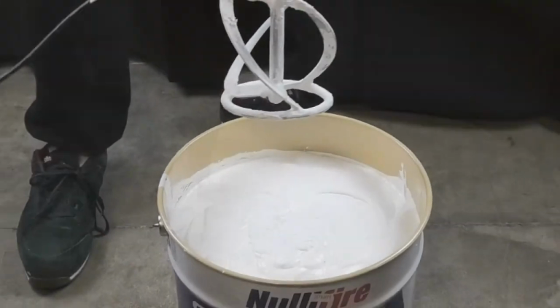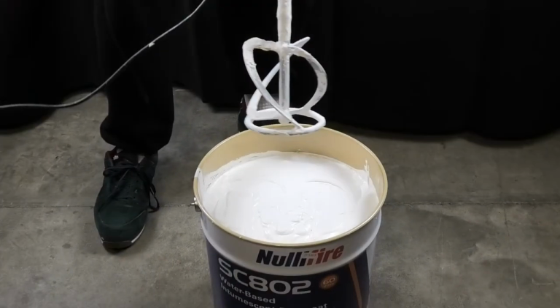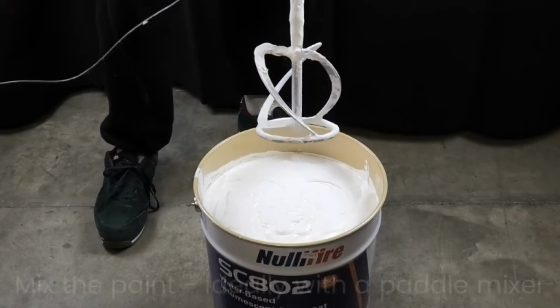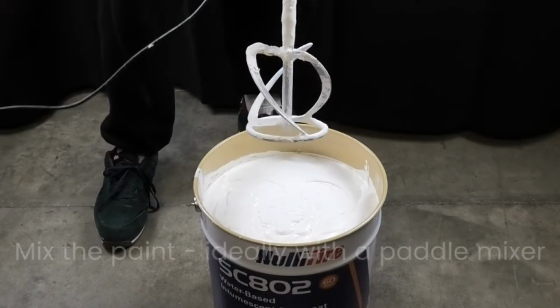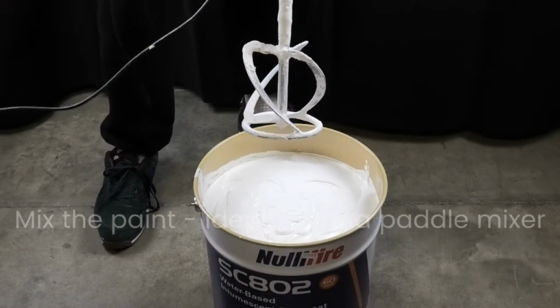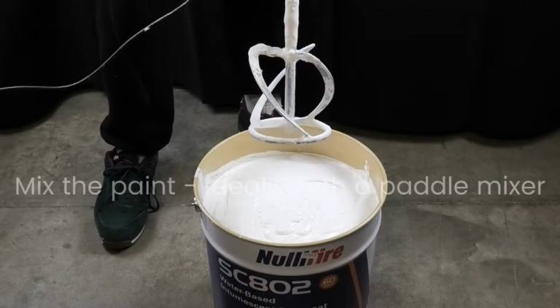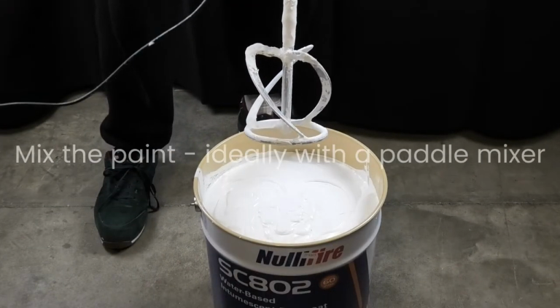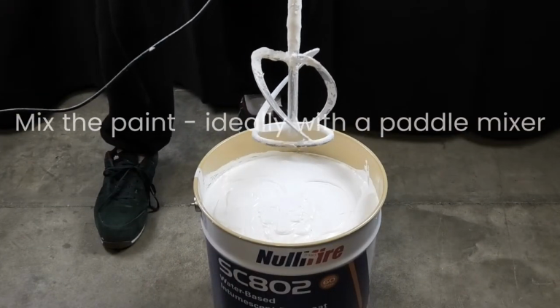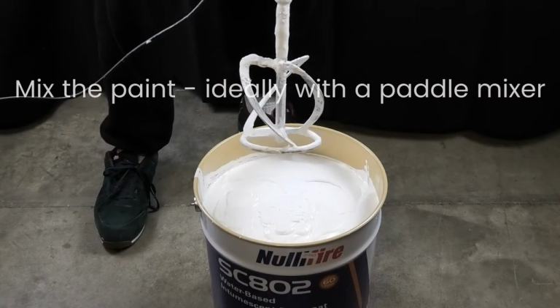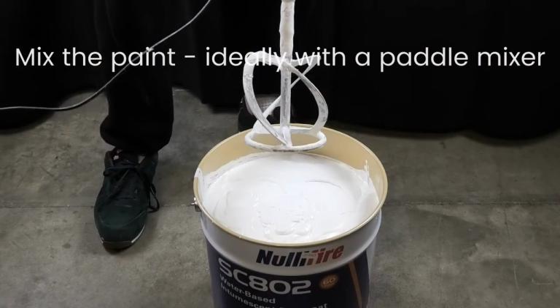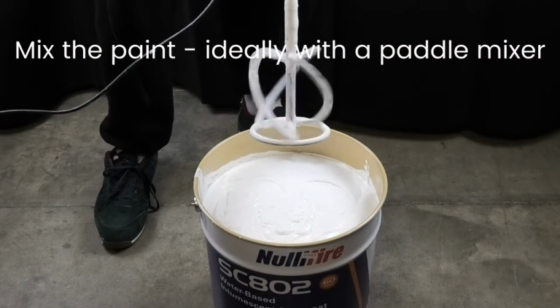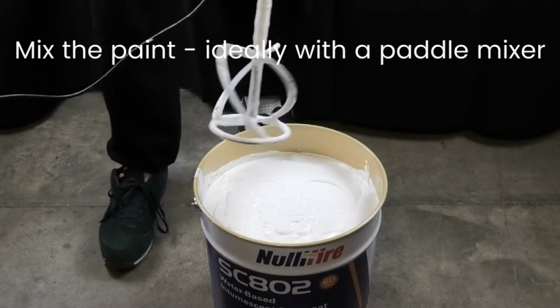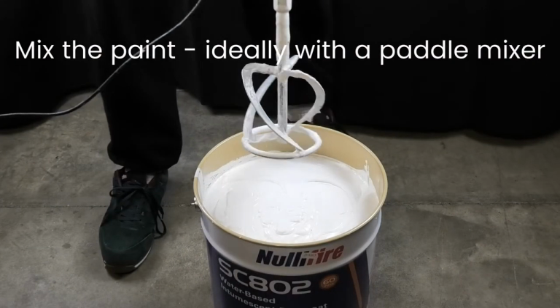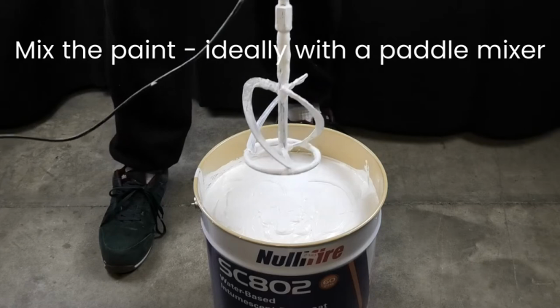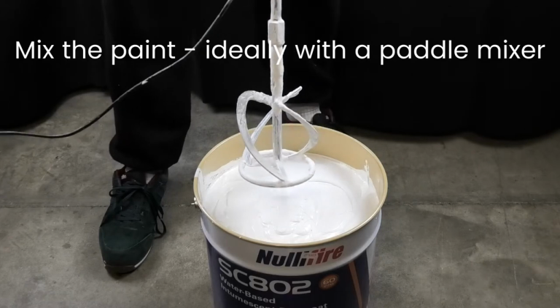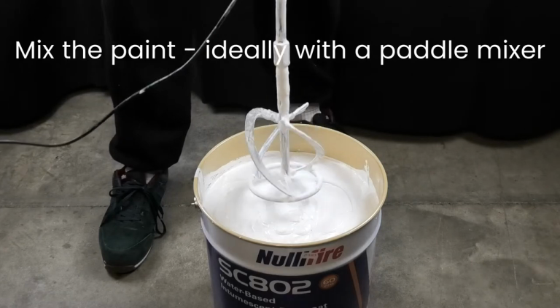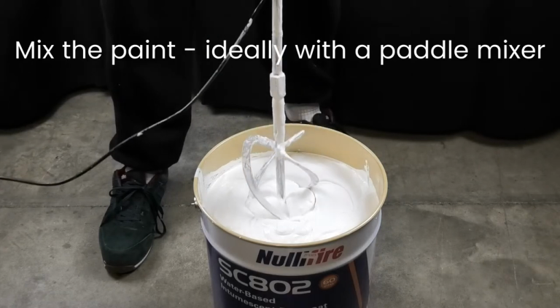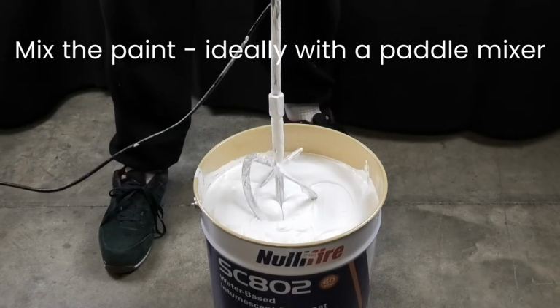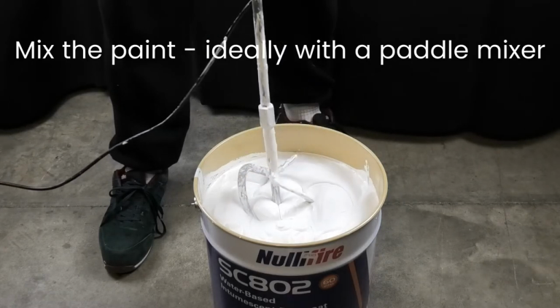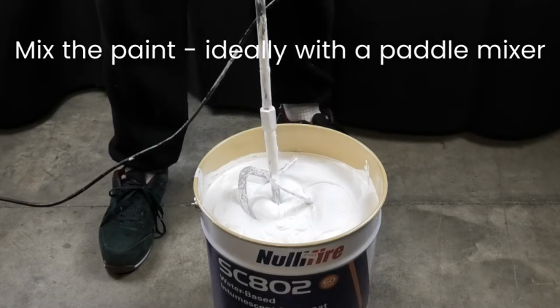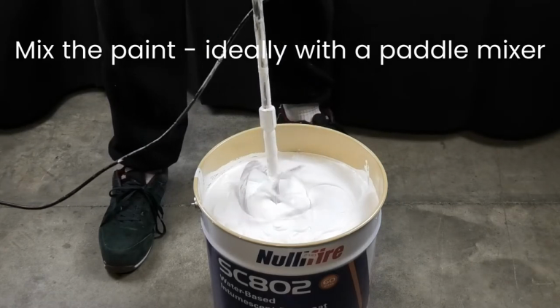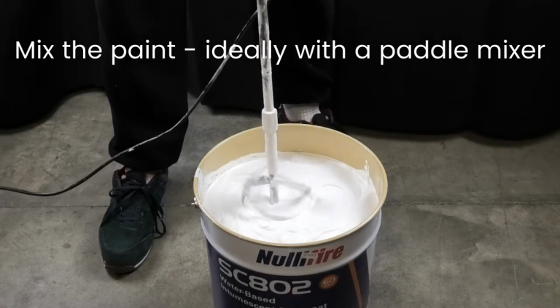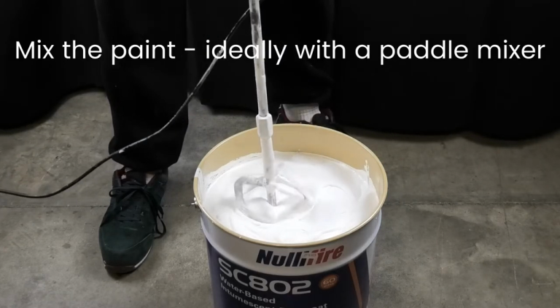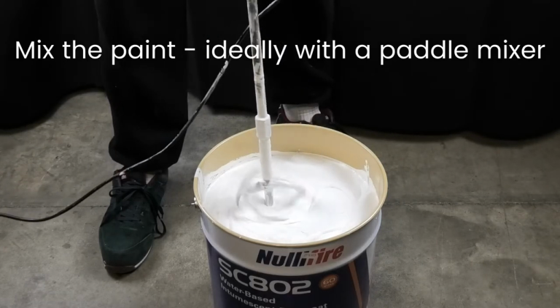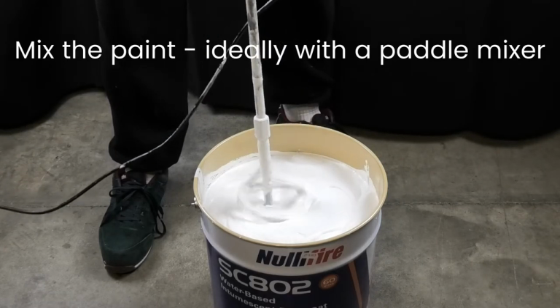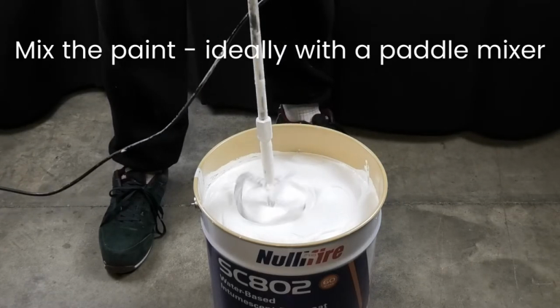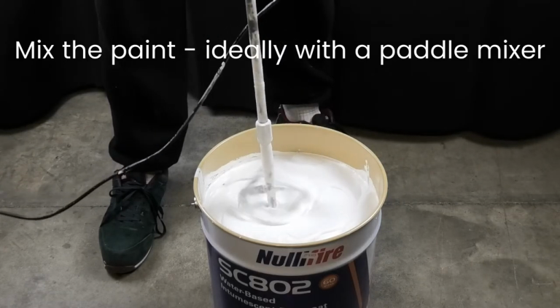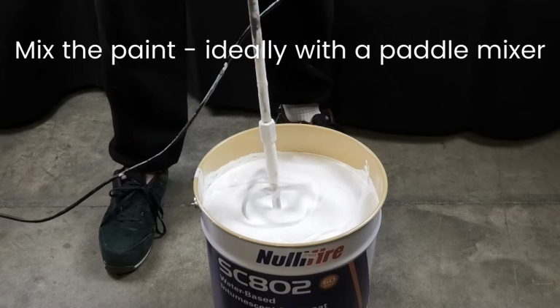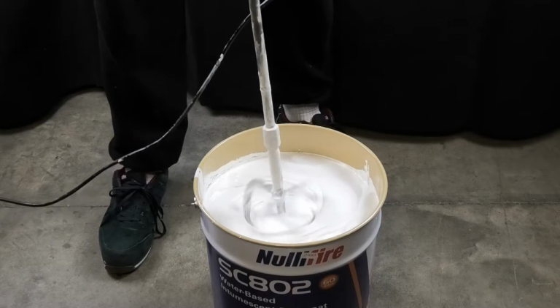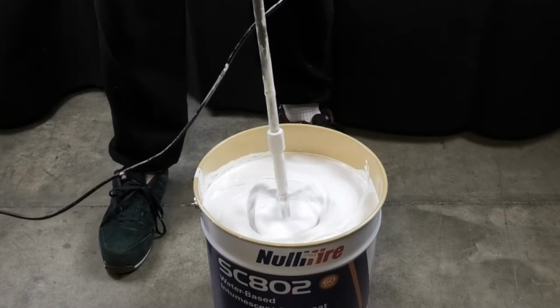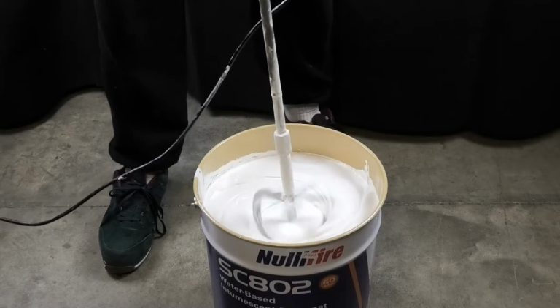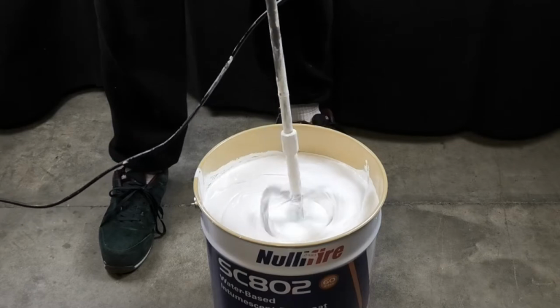We recommend using a paddle mixer, however, to ensure that the paint is as runny as possible and mixed evenly, particularly when you're mixing large drums such as this one.